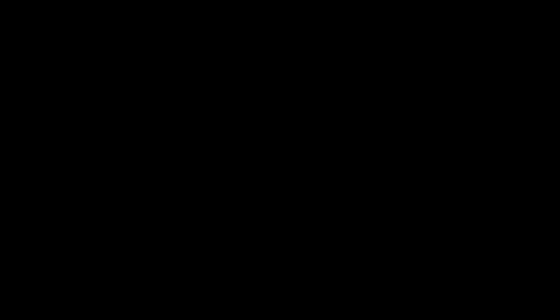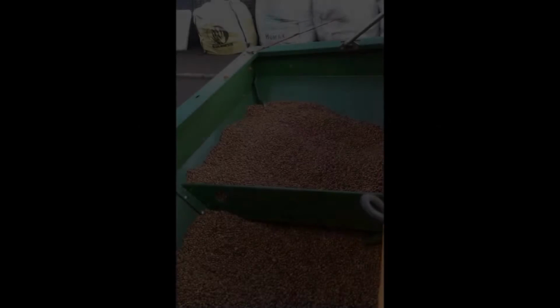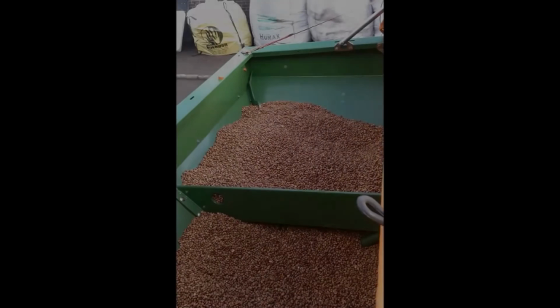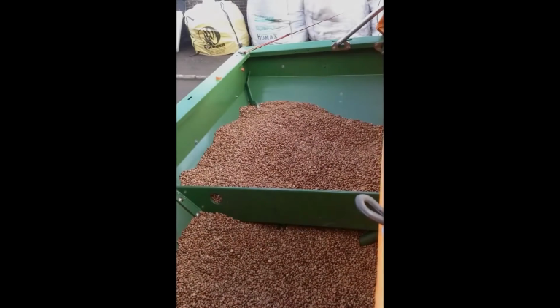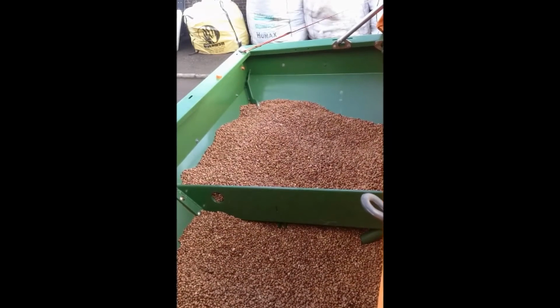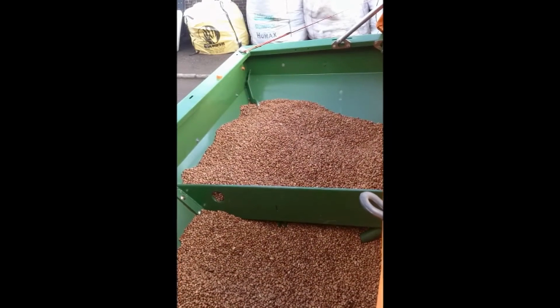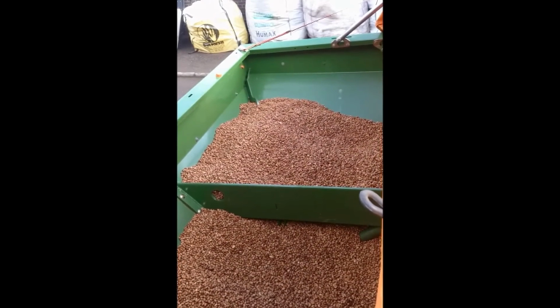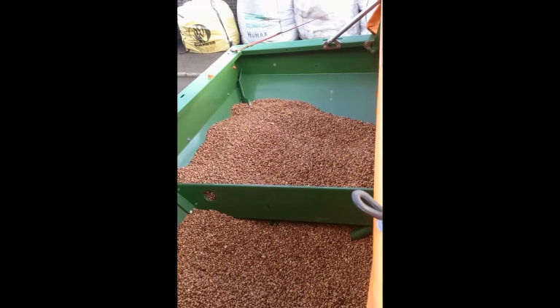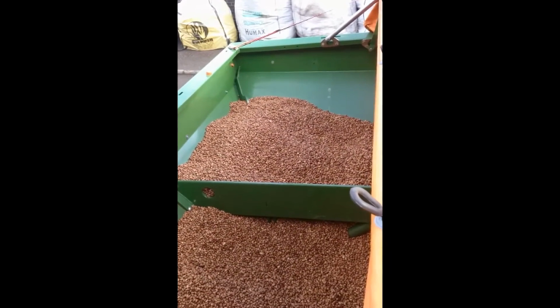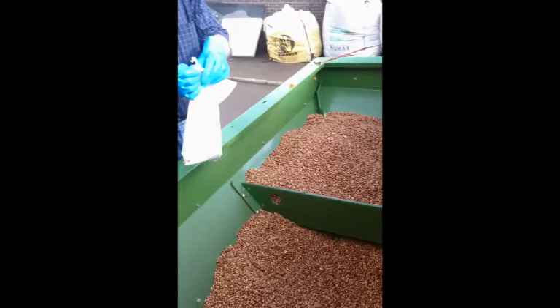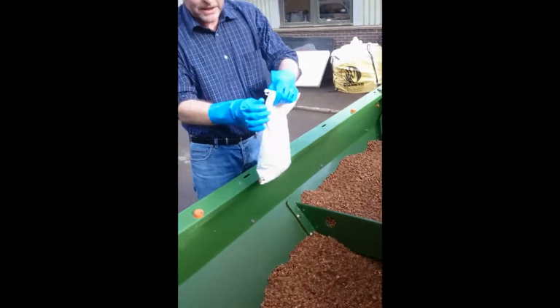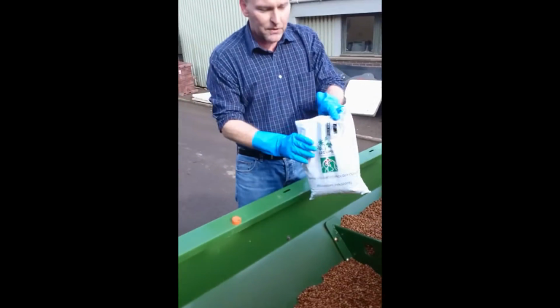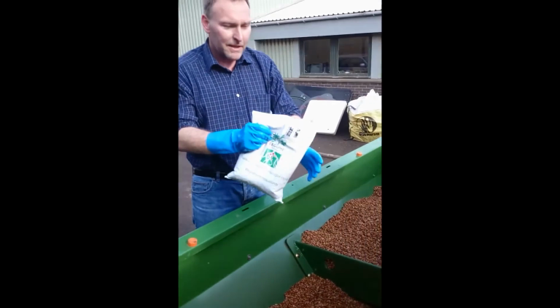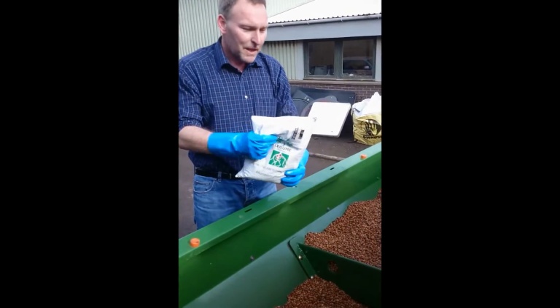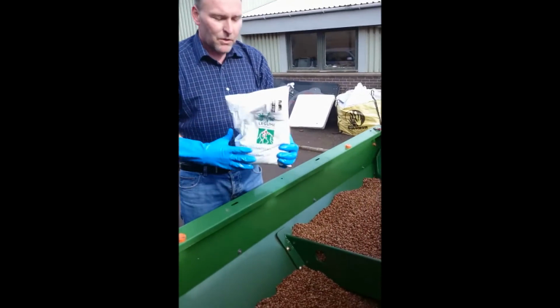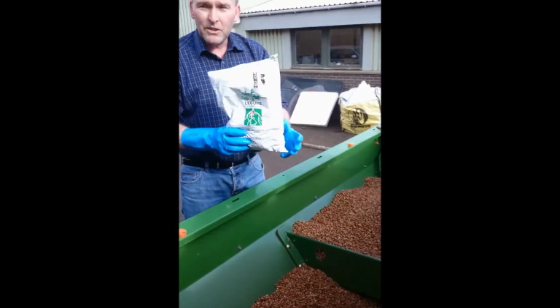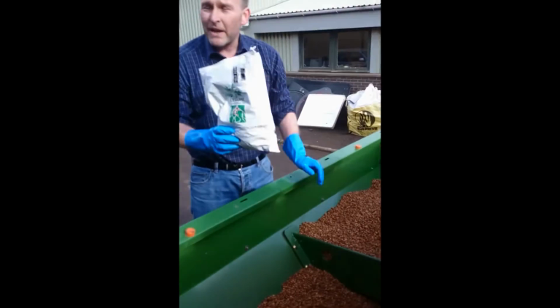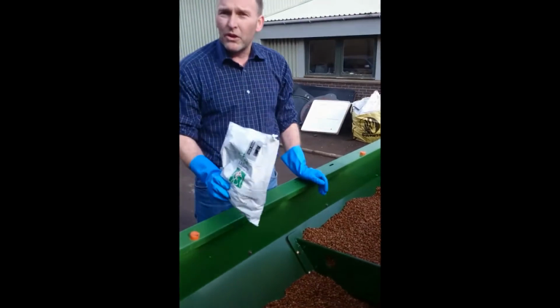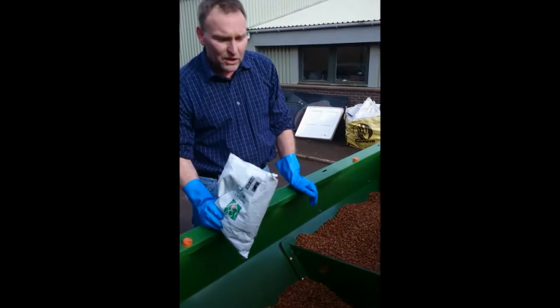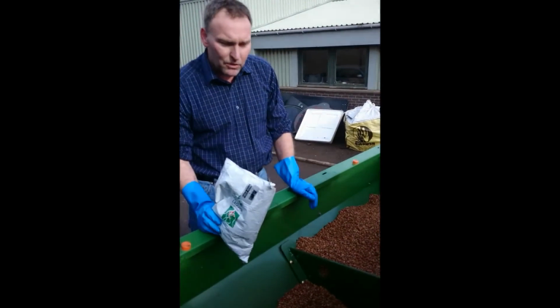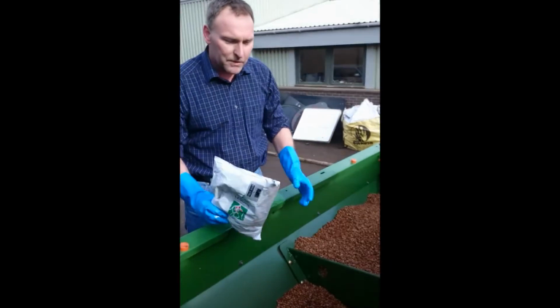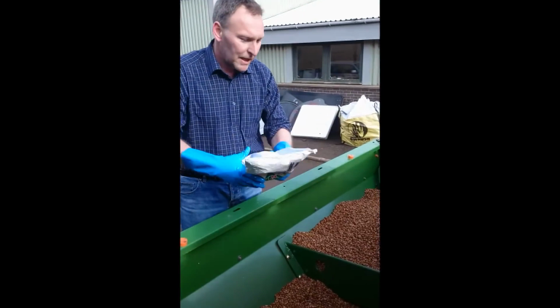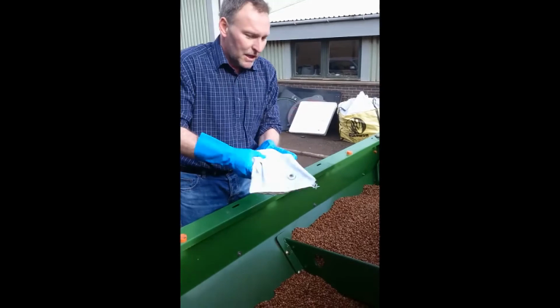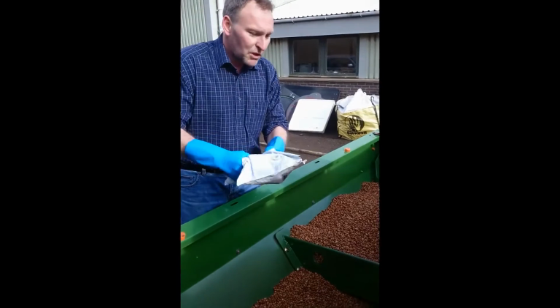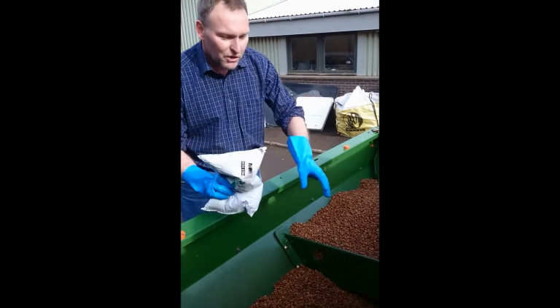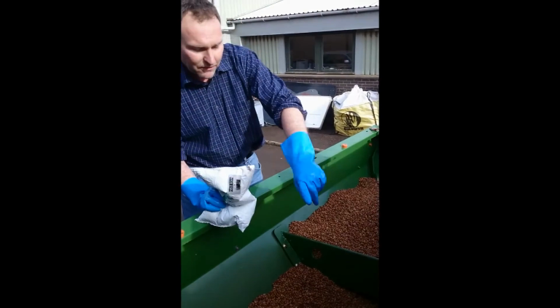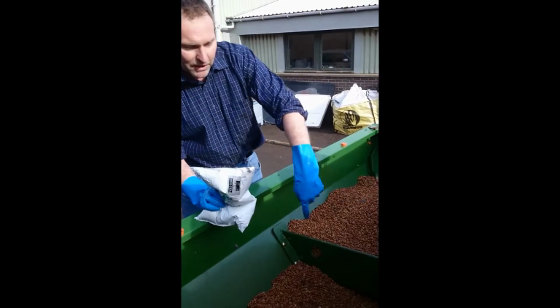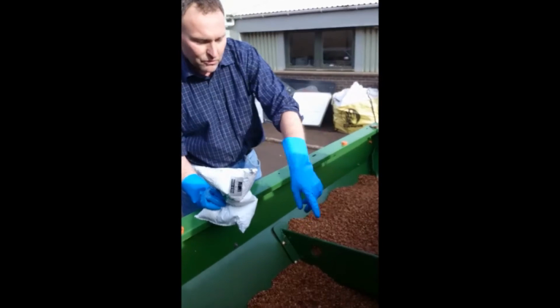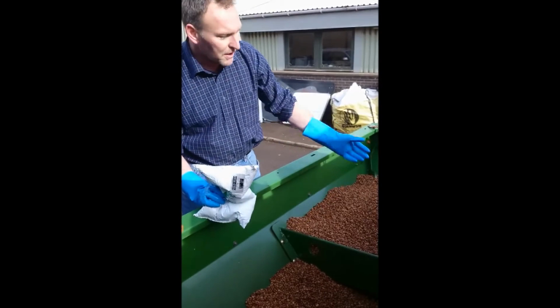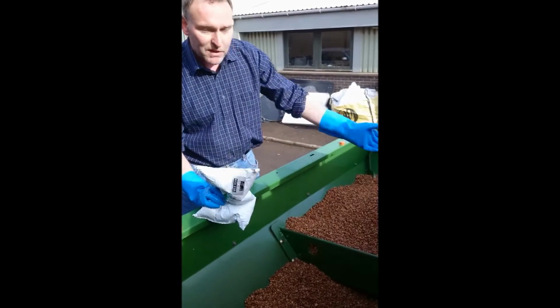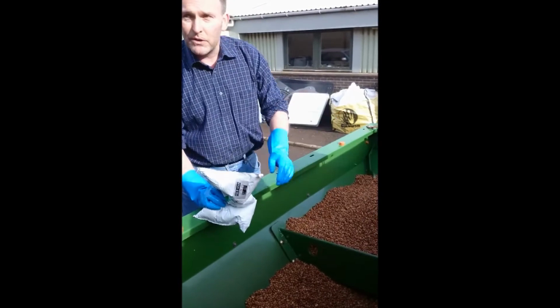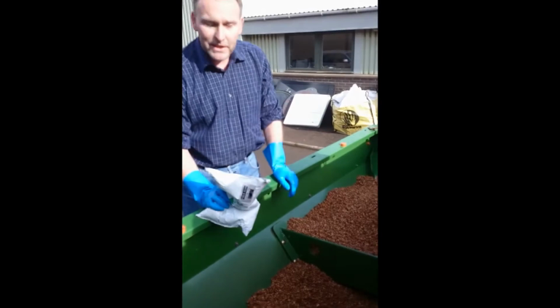The application rate is about 4 grams per kilo of seed, so in each of these packets you've got enough to treat 200 kilos. We're going to start off treating this first side of the drill box and then move the seed over as we treat it.